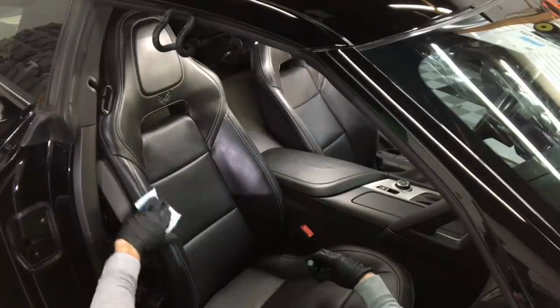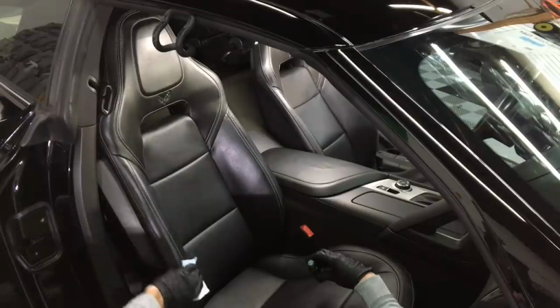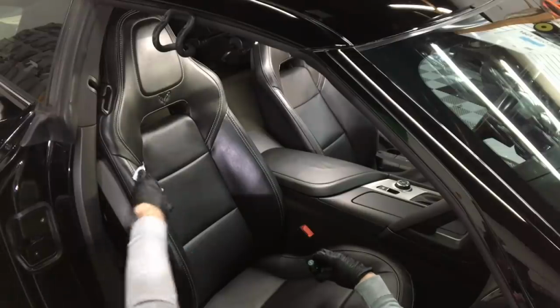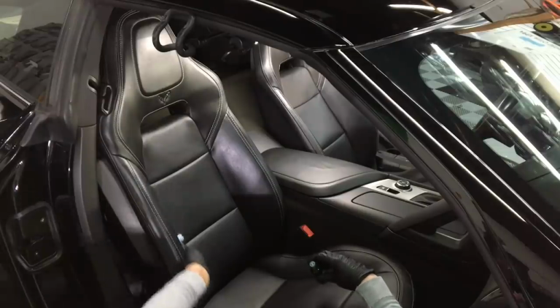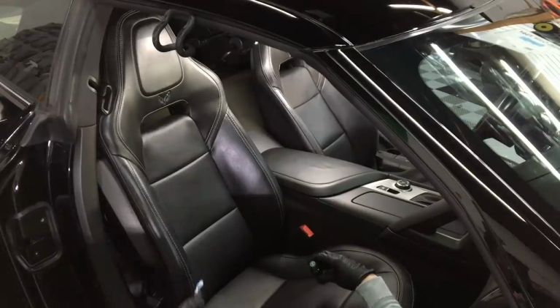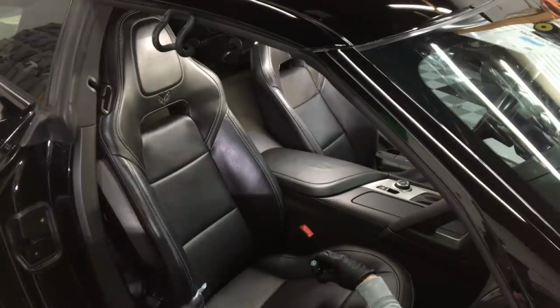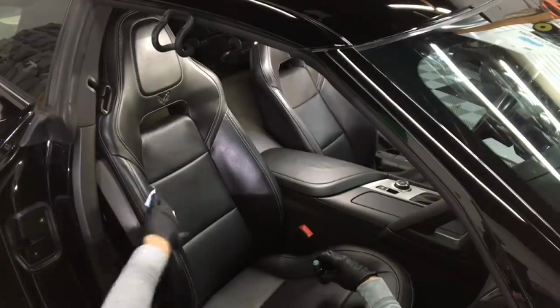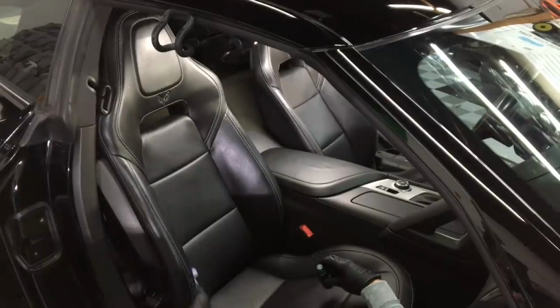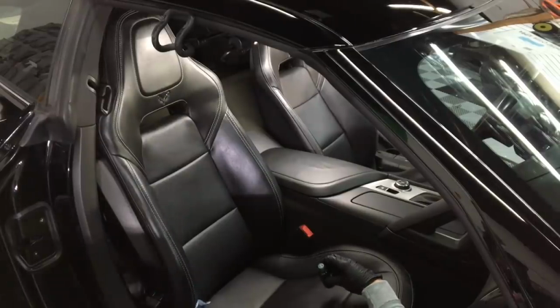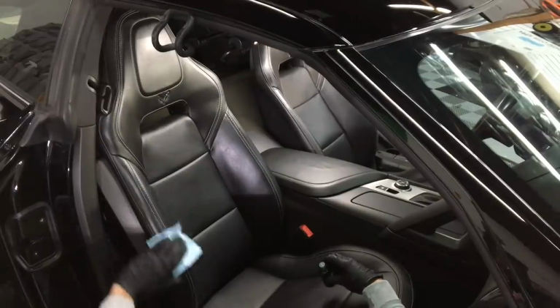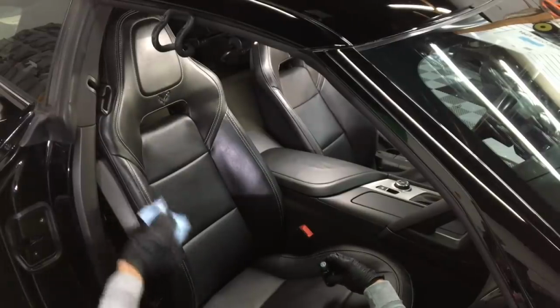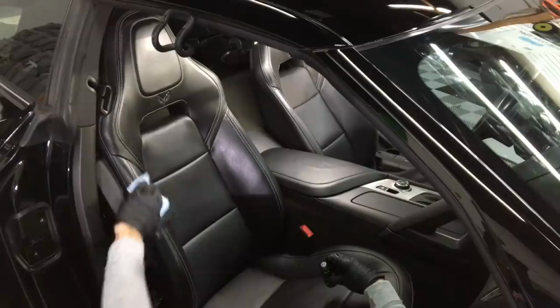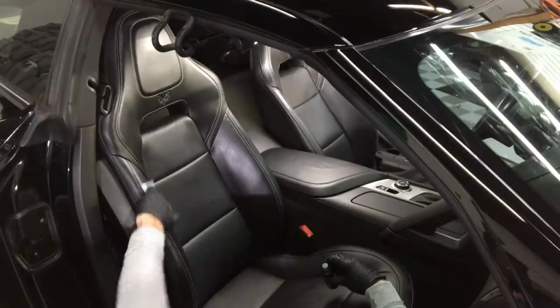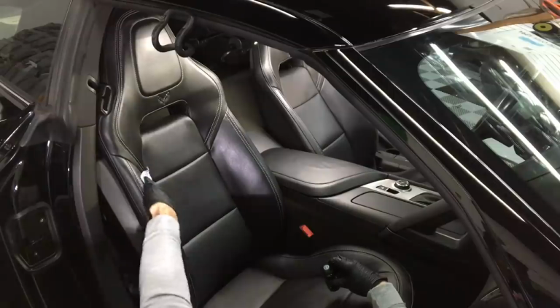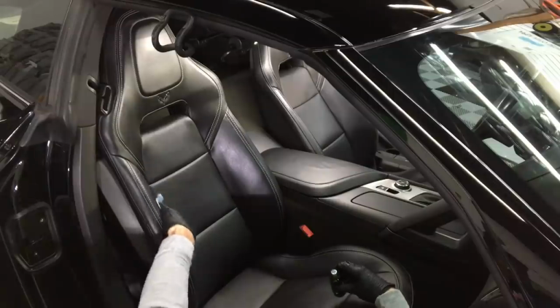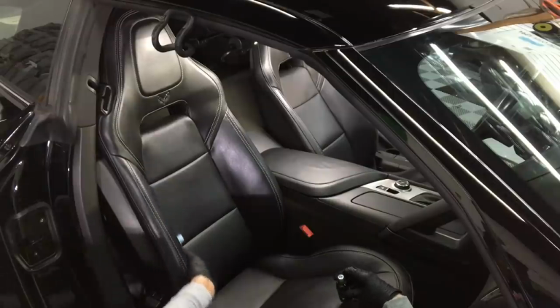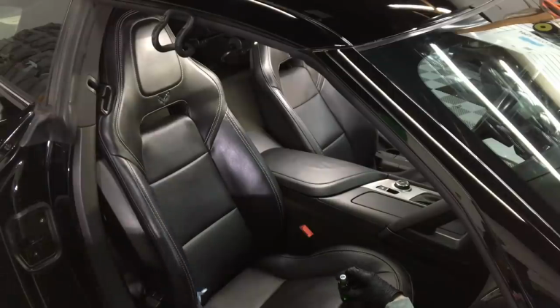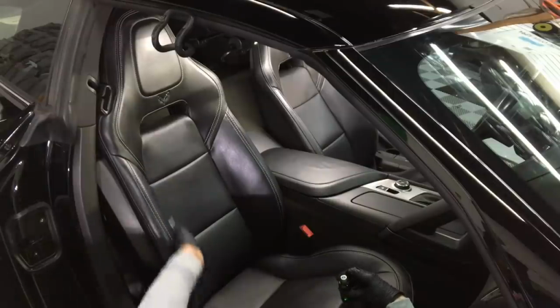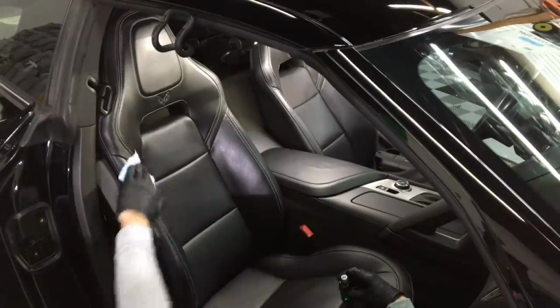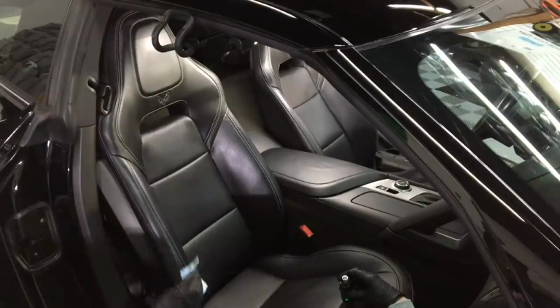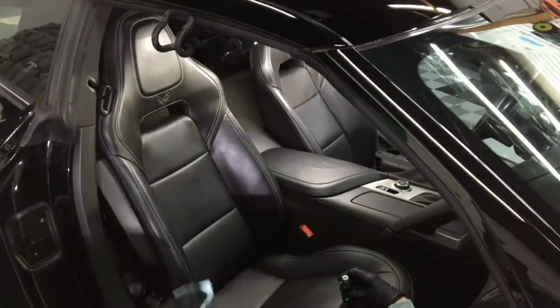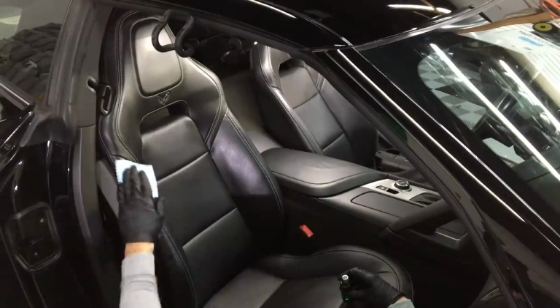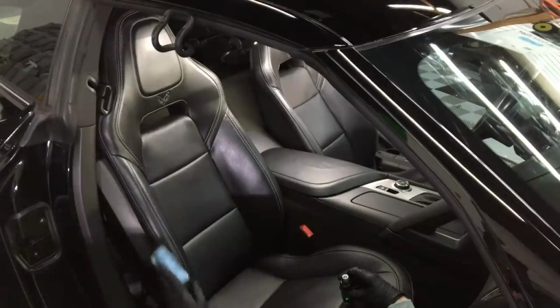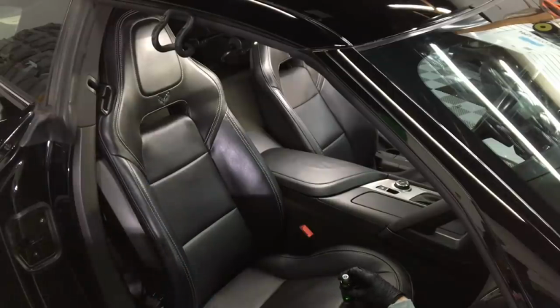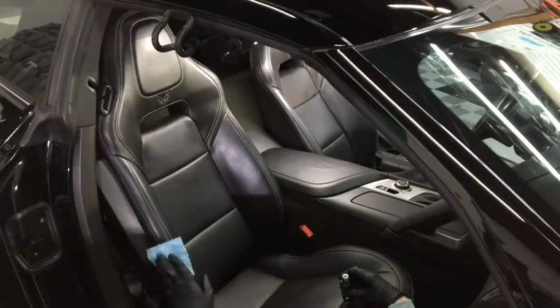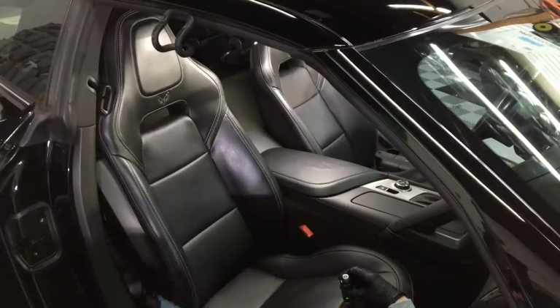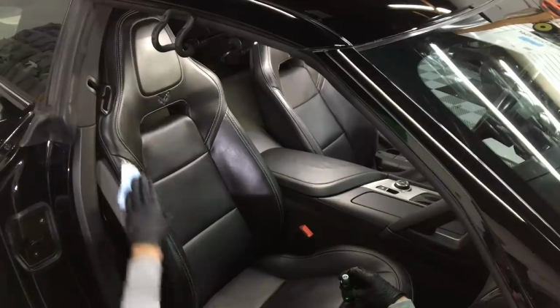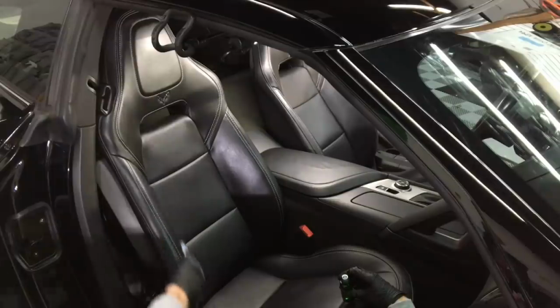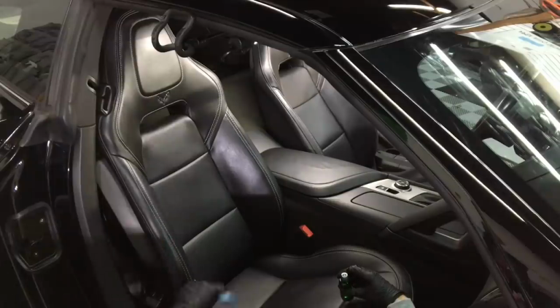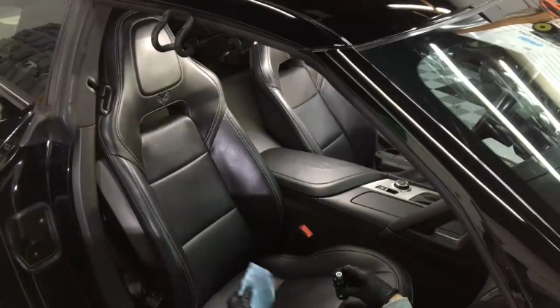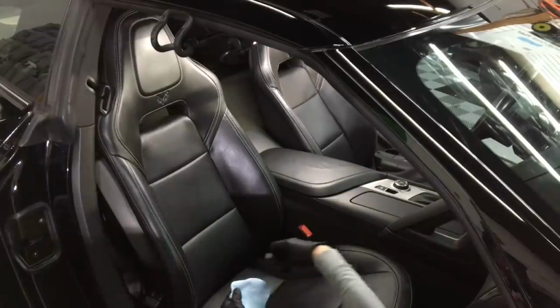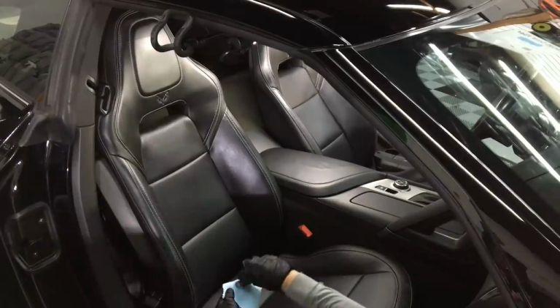I often get asked about the perforated patches — both in the base of the seat and in the backrest where air circulates. Yes, you can absolutely coat and protect them as well. The coating will not clog those pores.